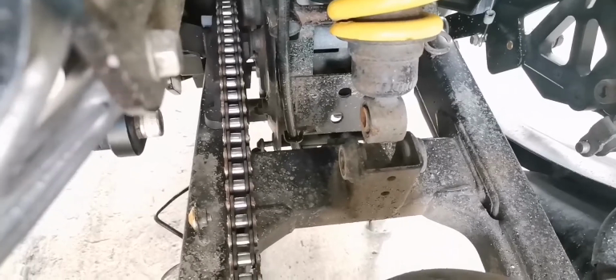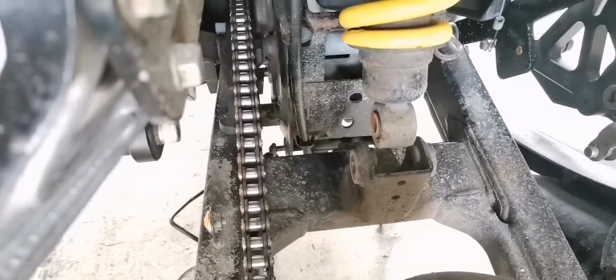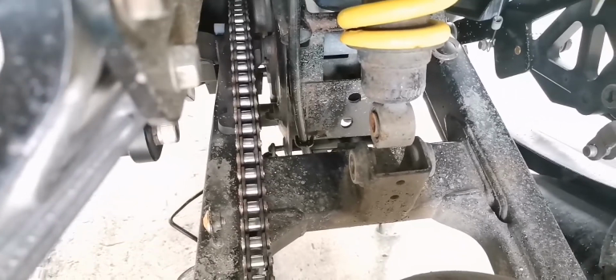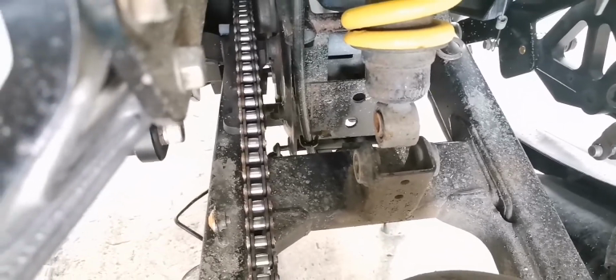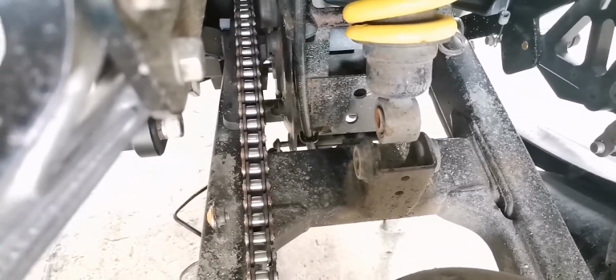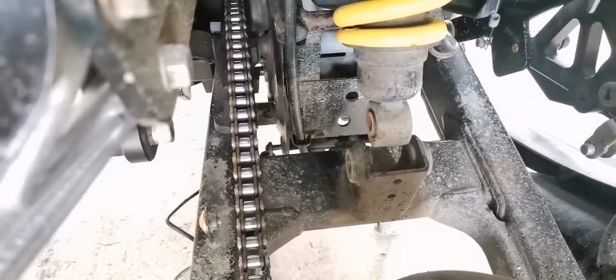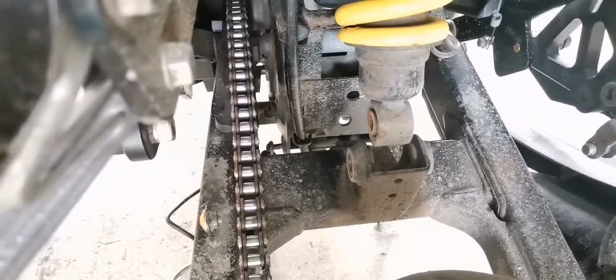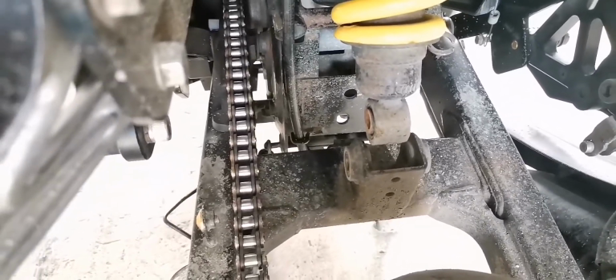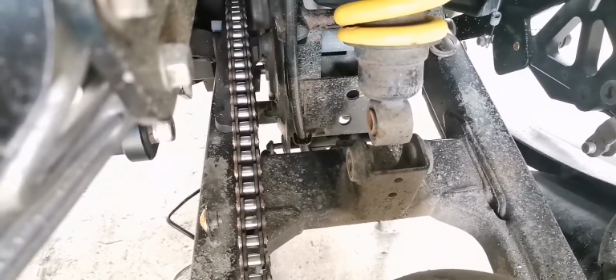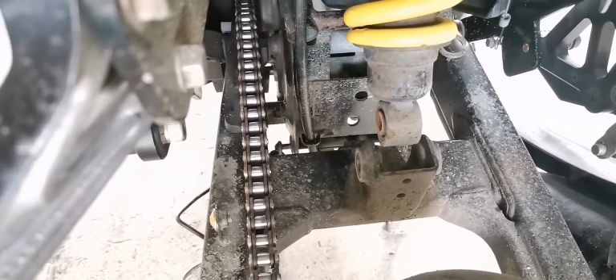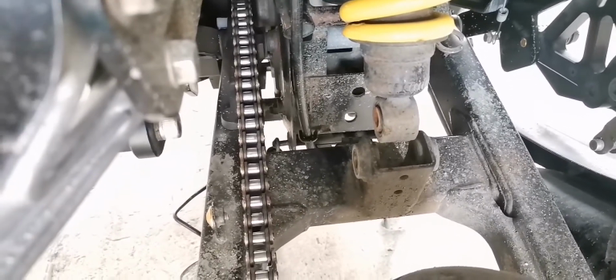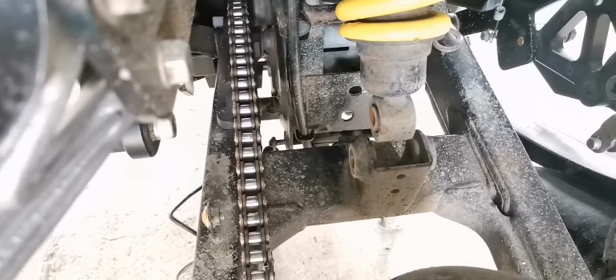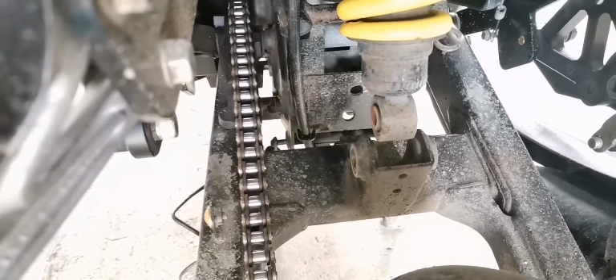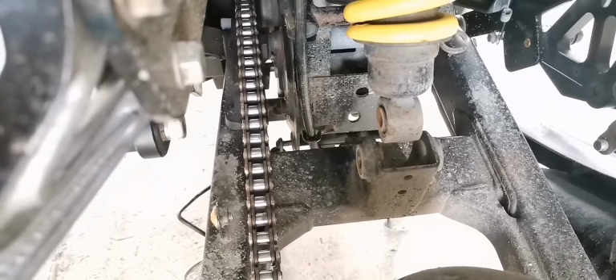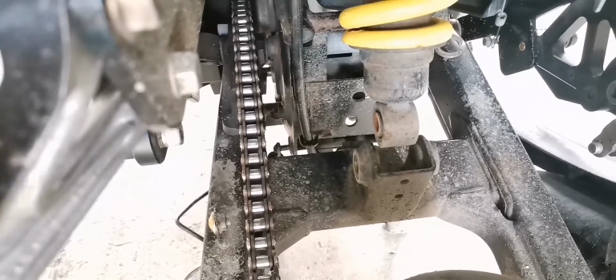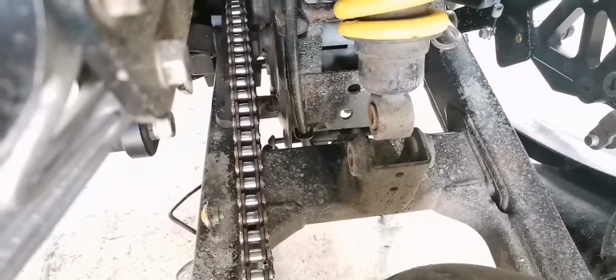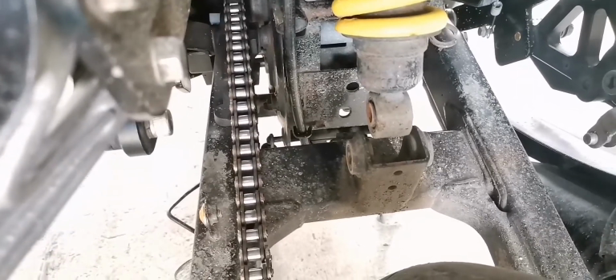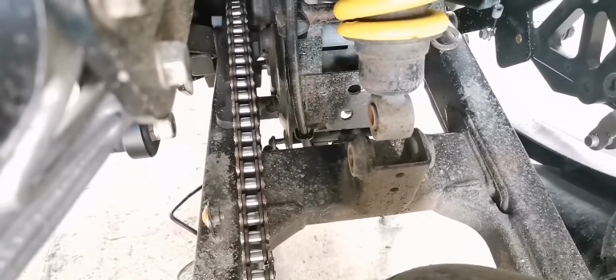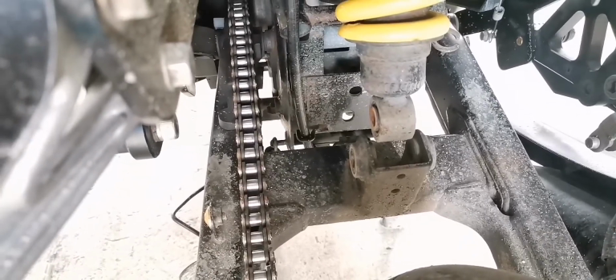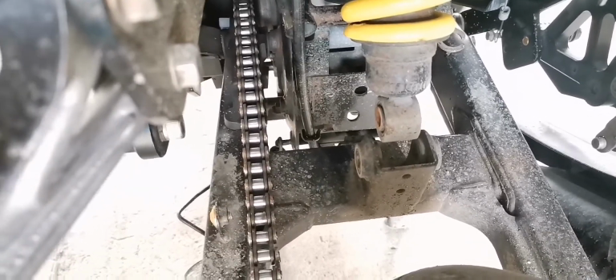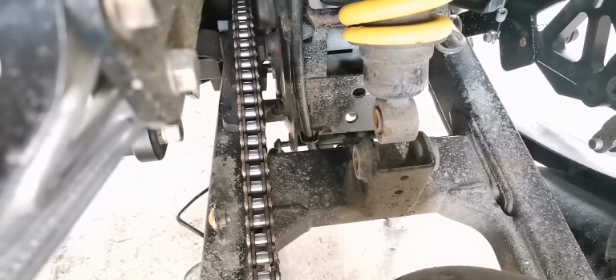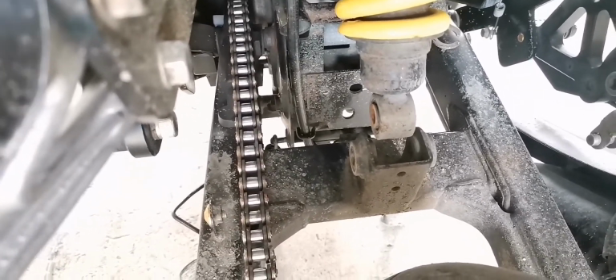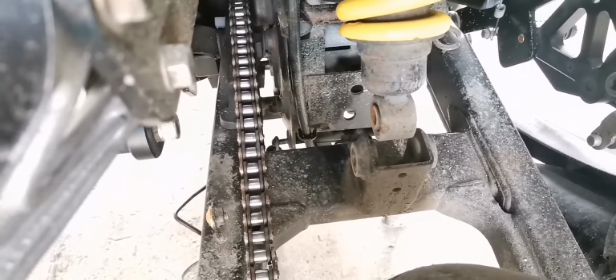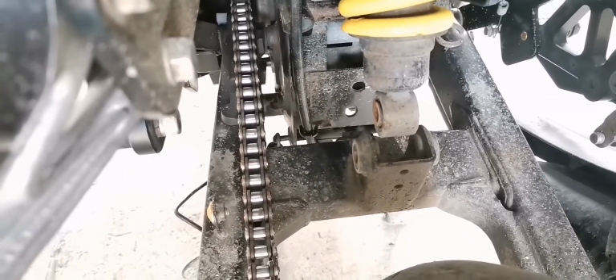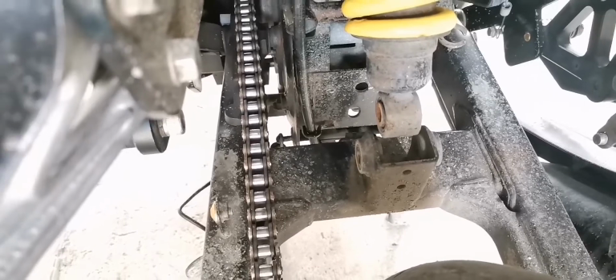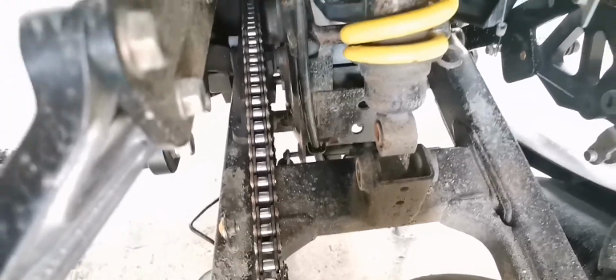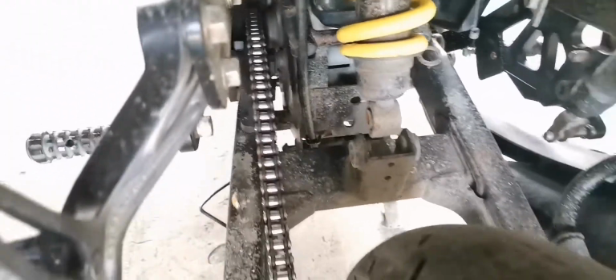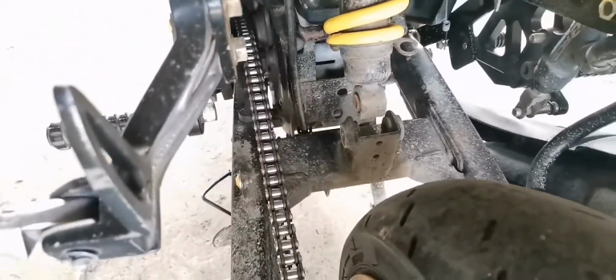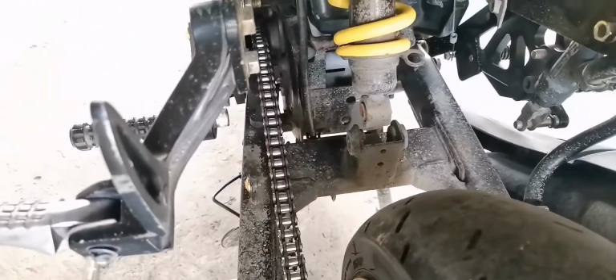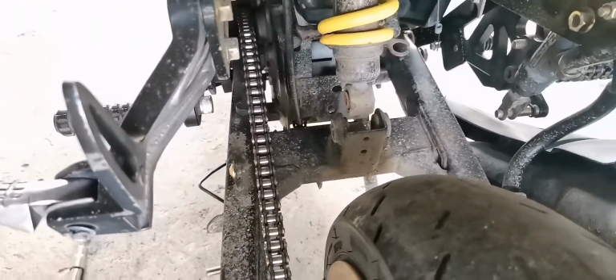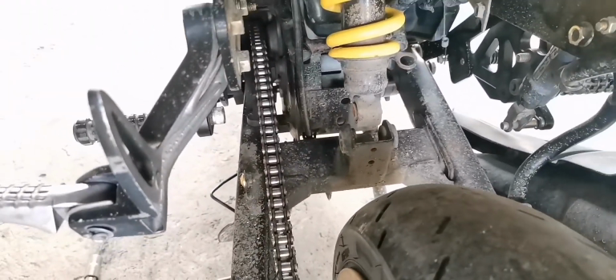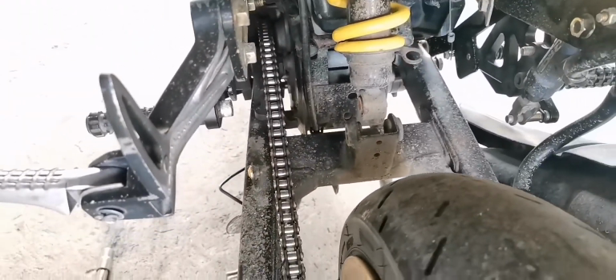So ikakabit ko muna yung ating lowering kit at saka monoshock — ikakabit ko natin — gawa nung medyo kailangan kasi sabay-sabay yun. So mamaya papakita ko sa inyo pagka nakakabit na.